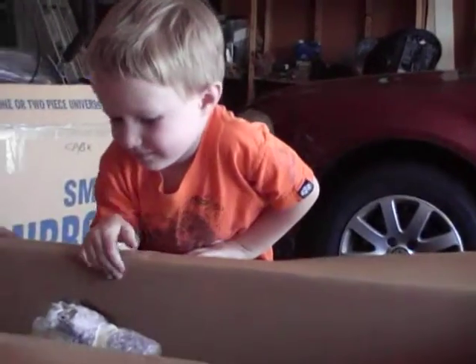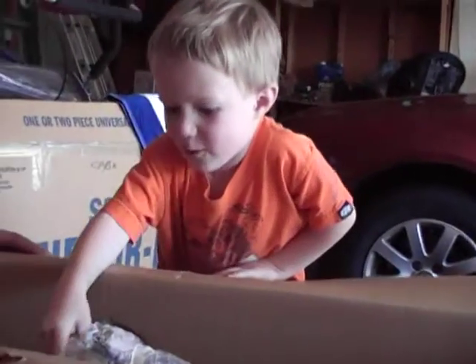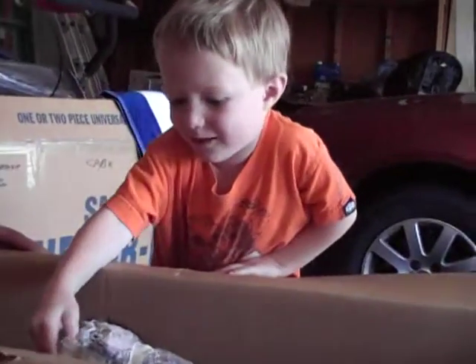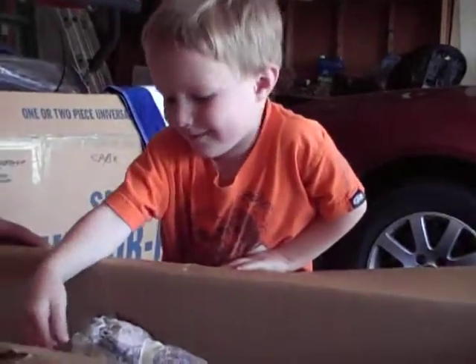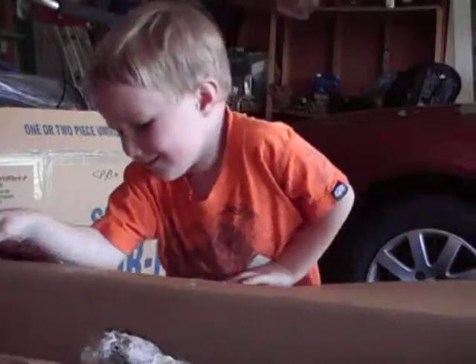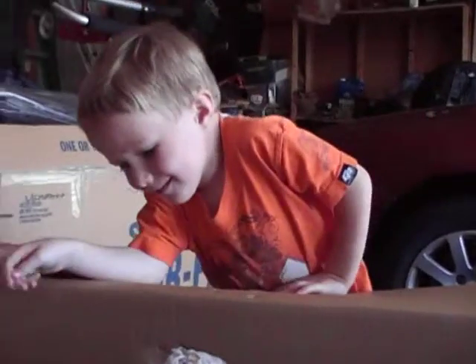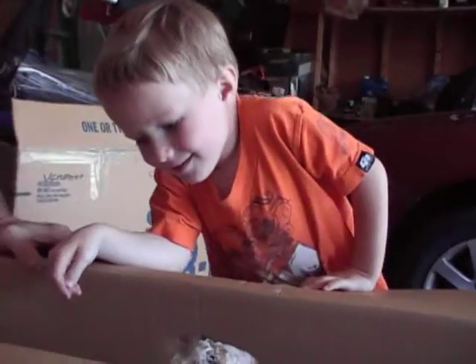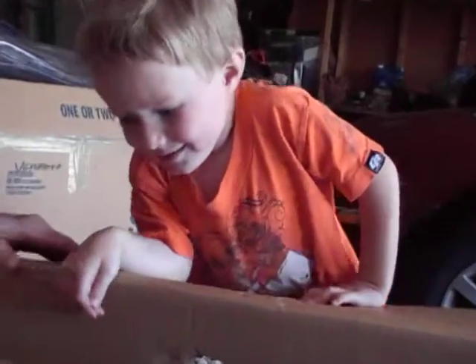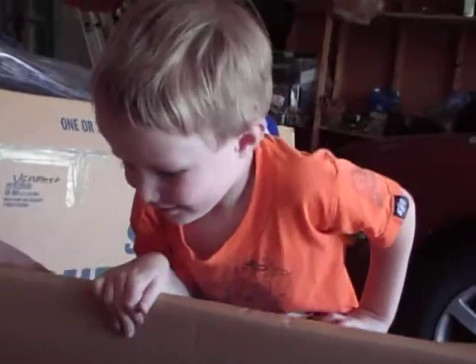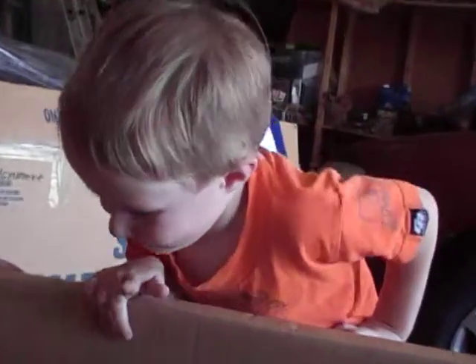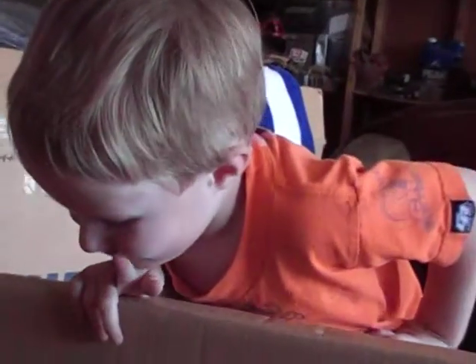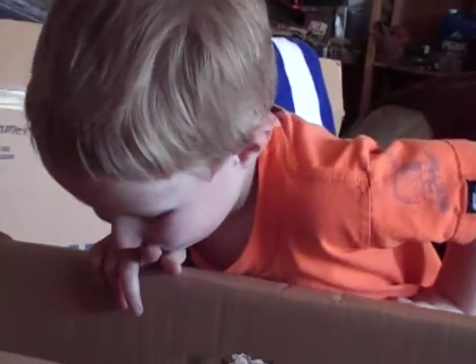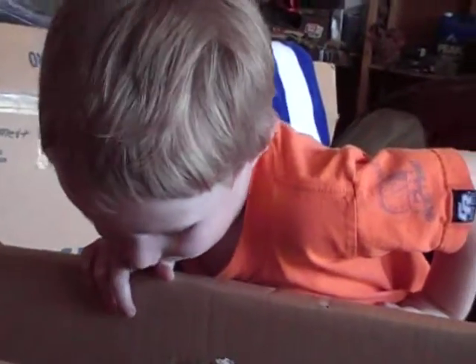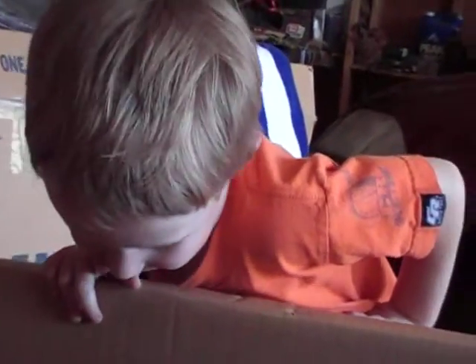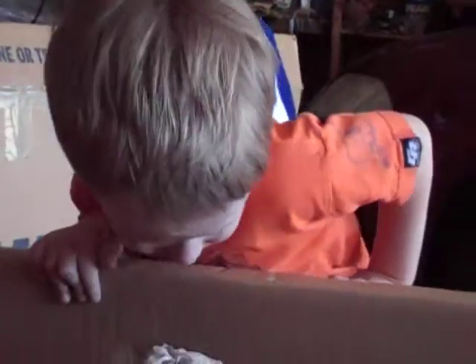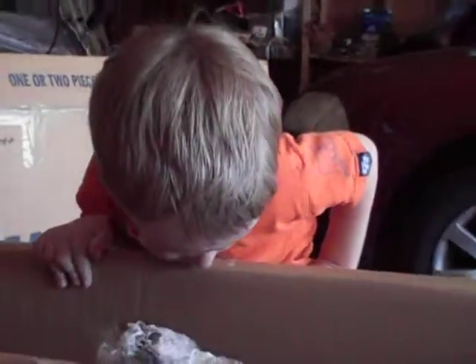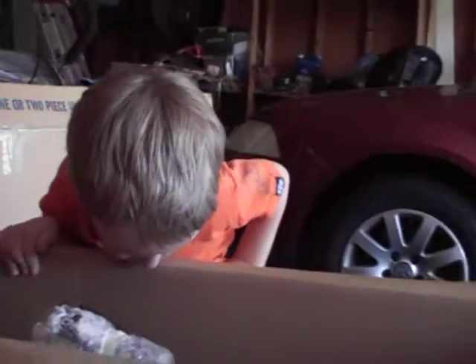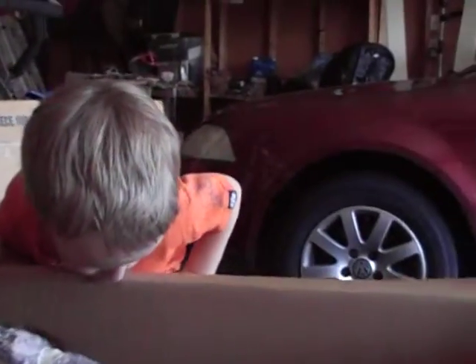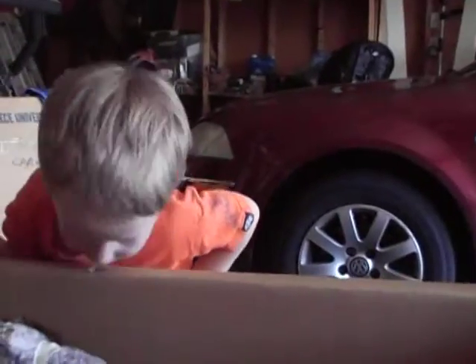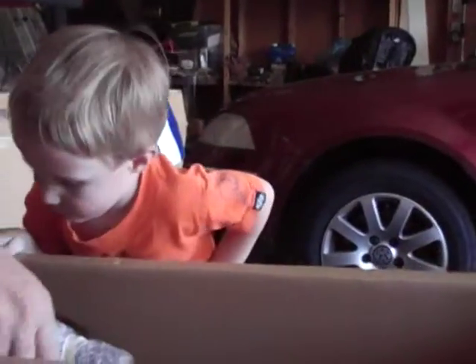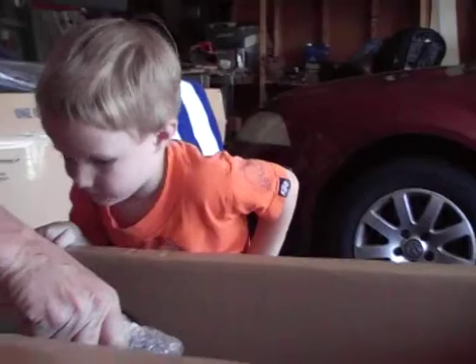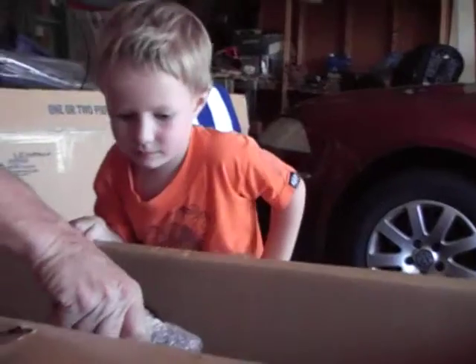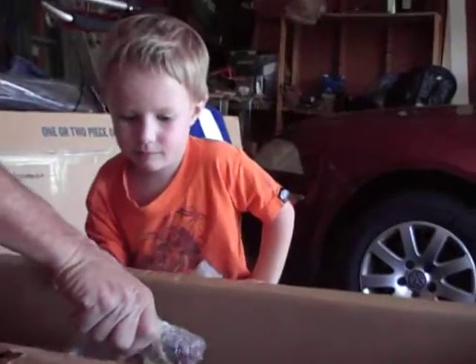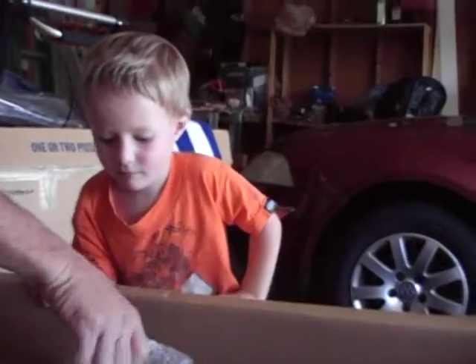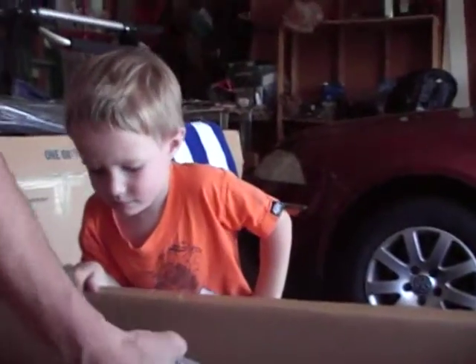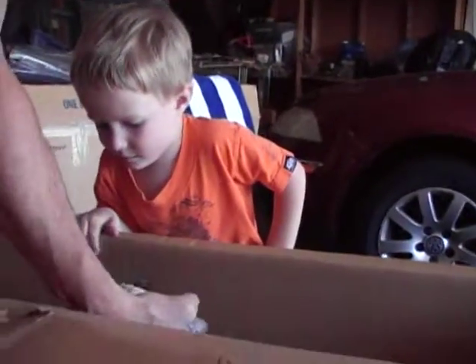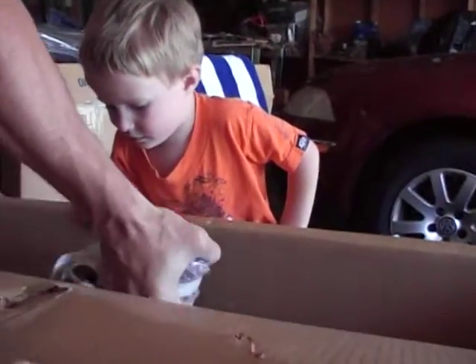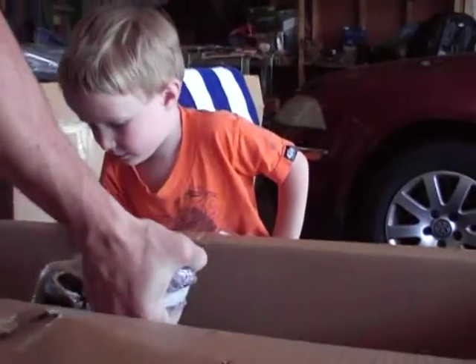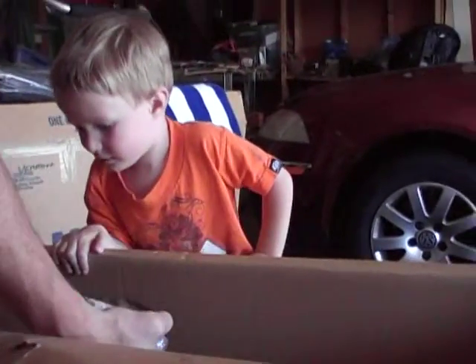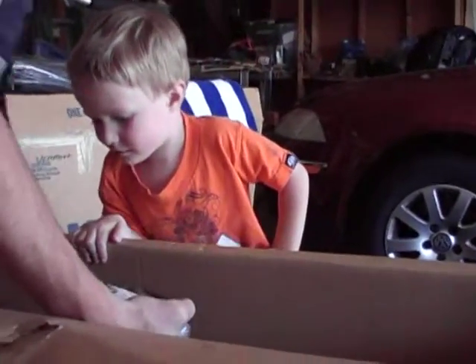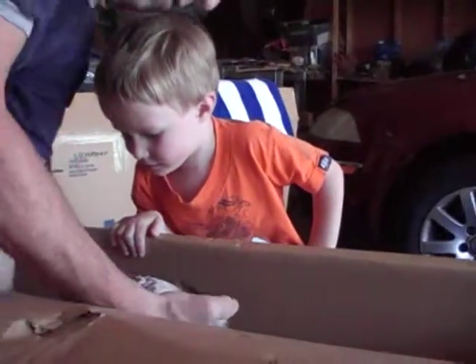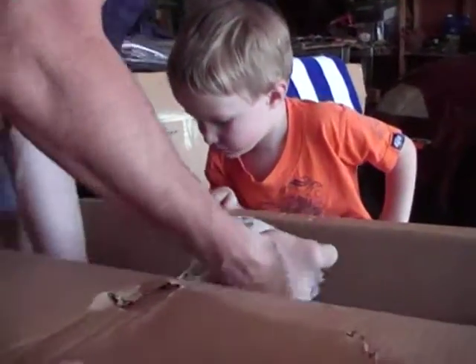What do you think it is? It's a motorcycle. Are you sure? Are you sure it is? Wait a second — you're not old enough for a motorcycle, are you?